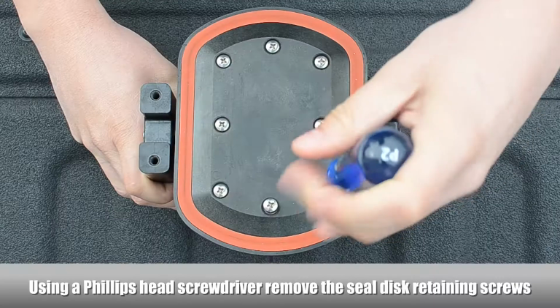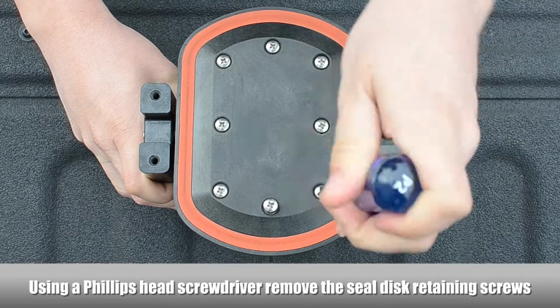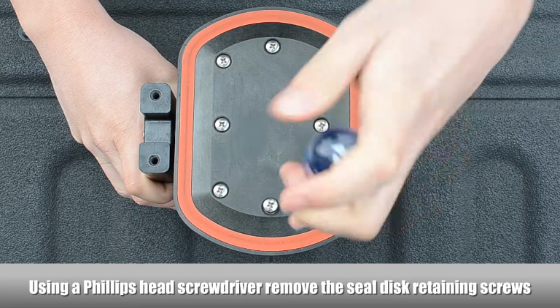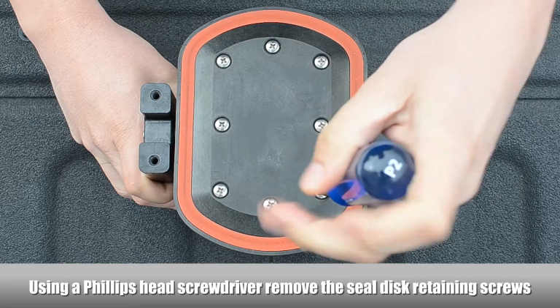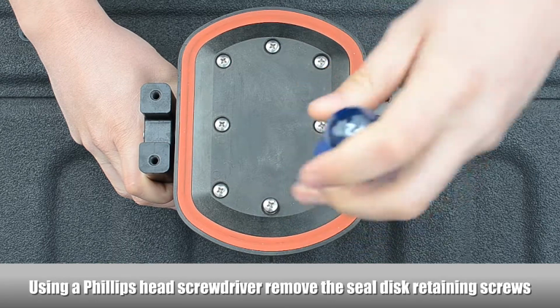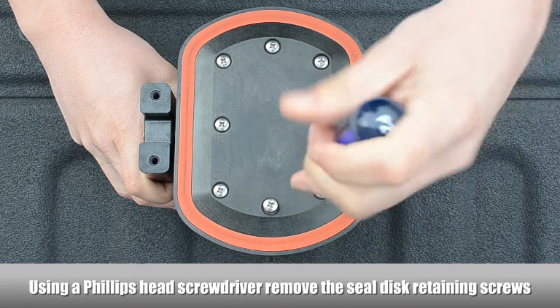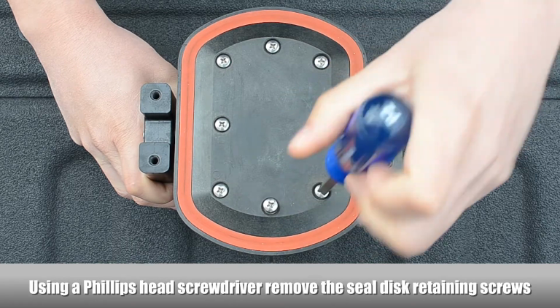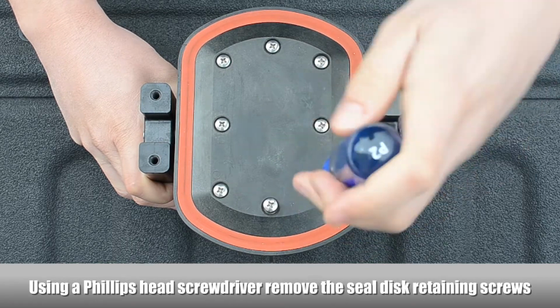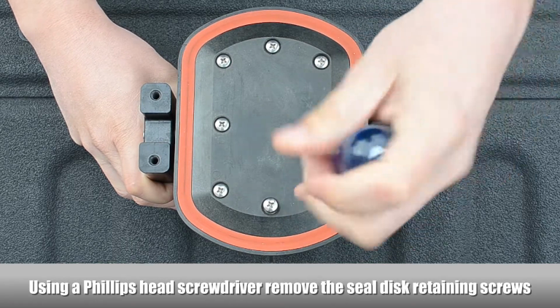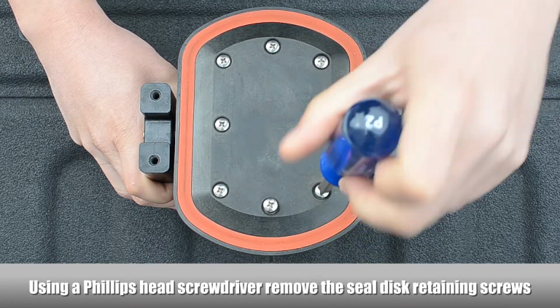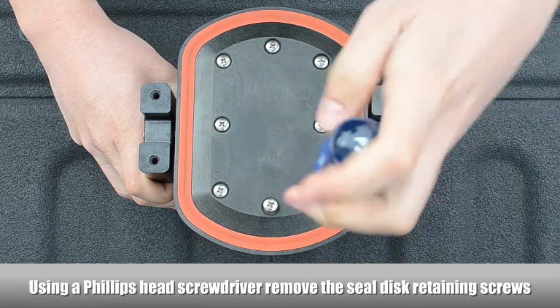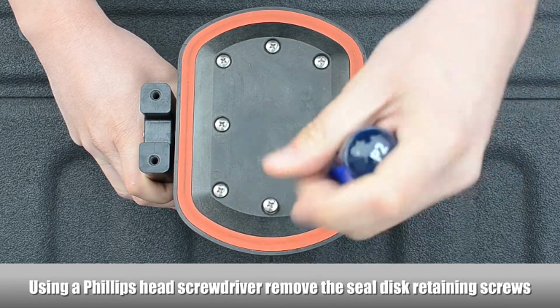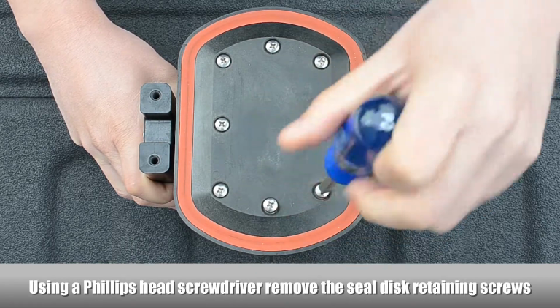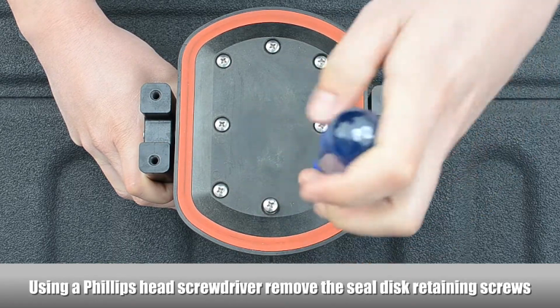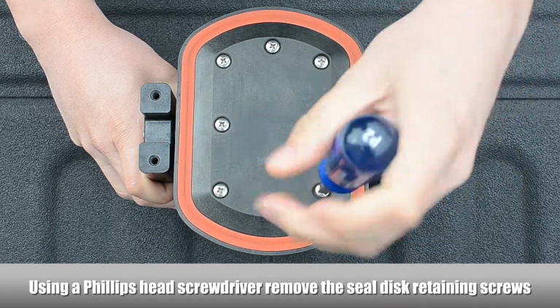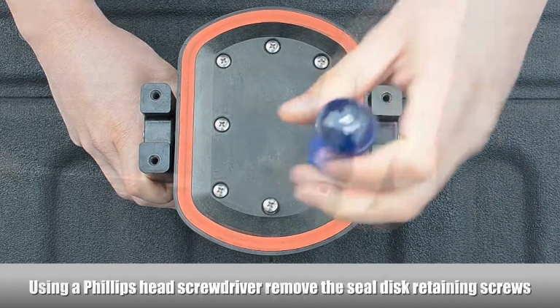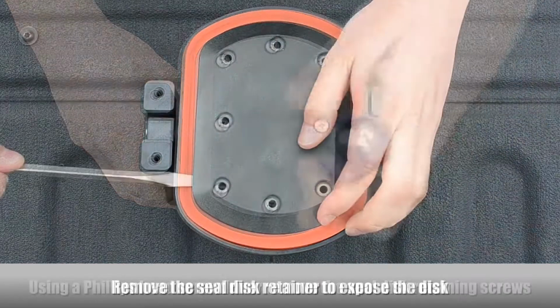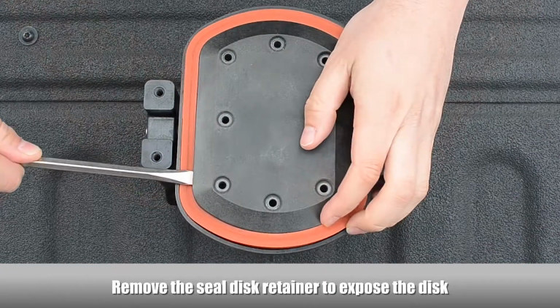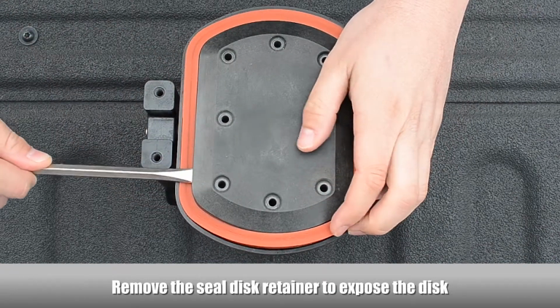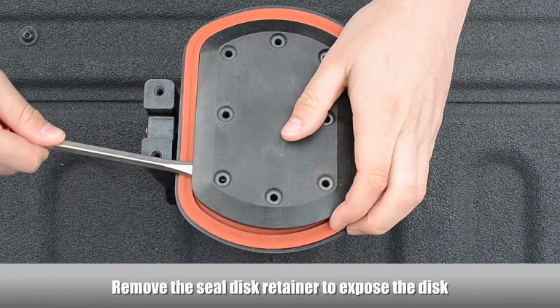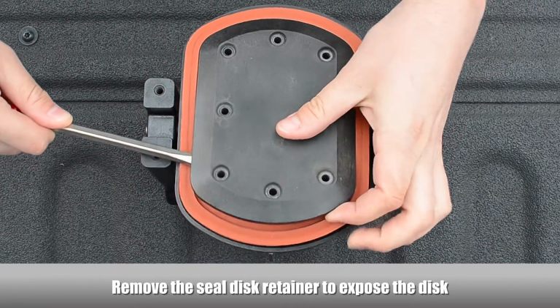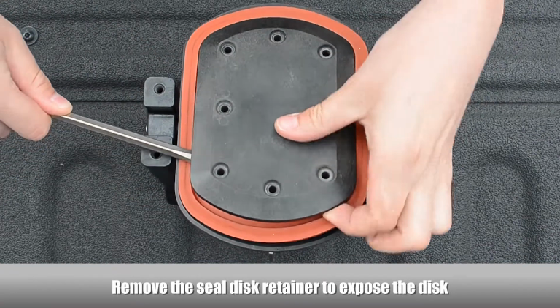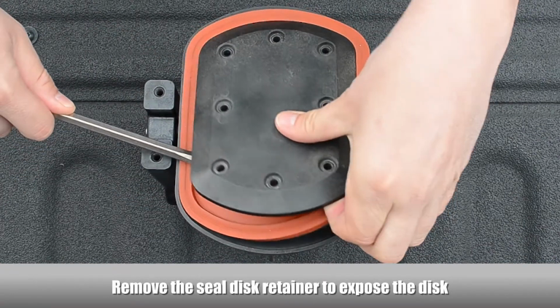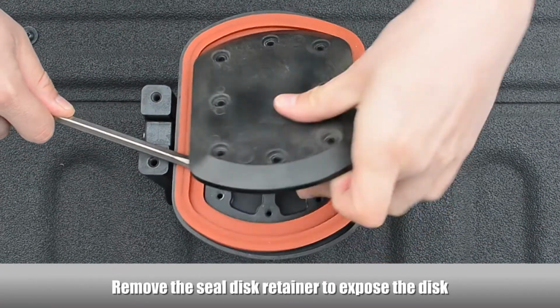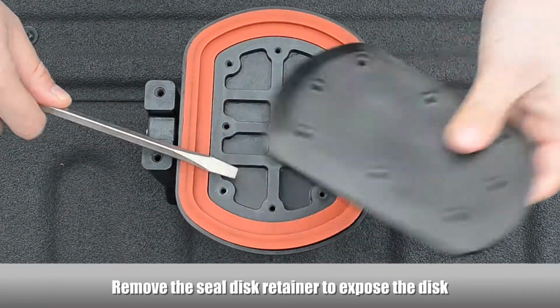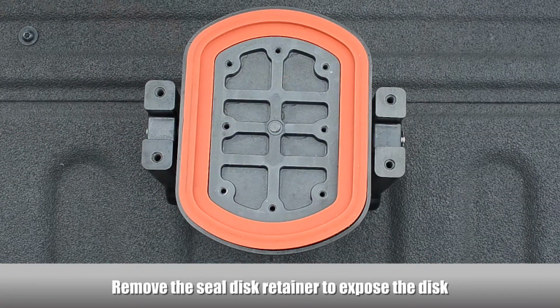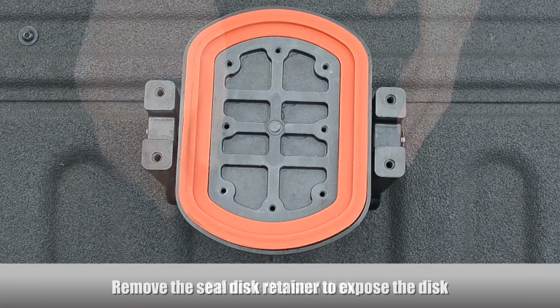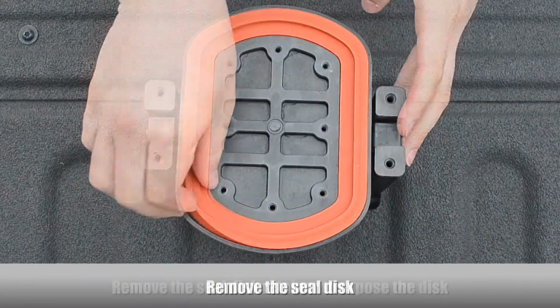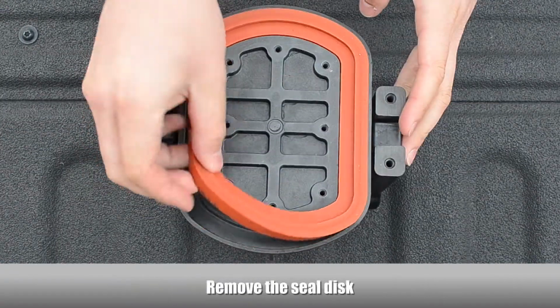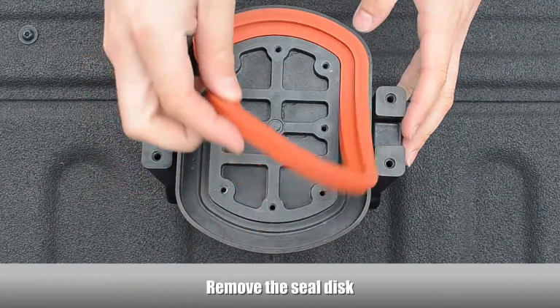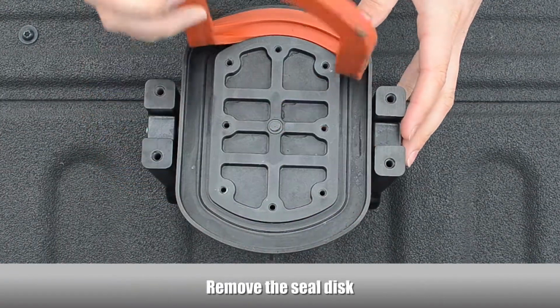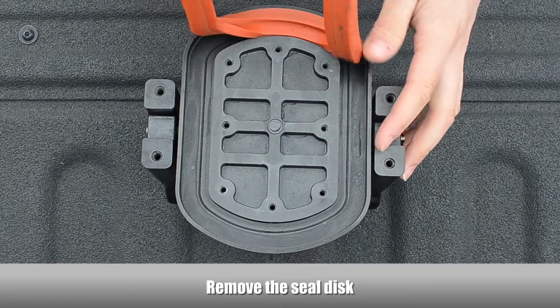Using a Phillips head screwdriver, remove the seal disc retaining screws. Remove the seal disc retainer to expose the disc, then remove the seal disc.